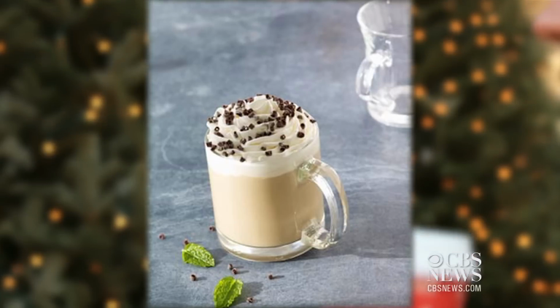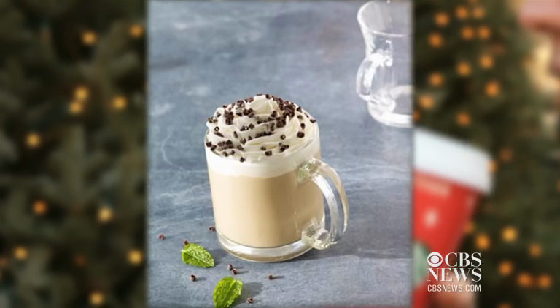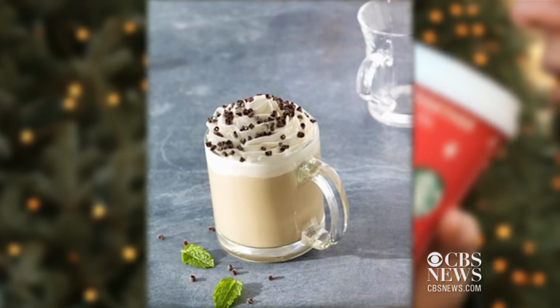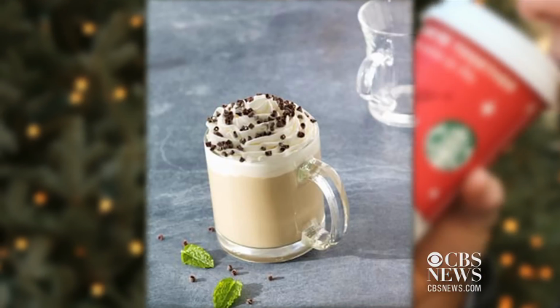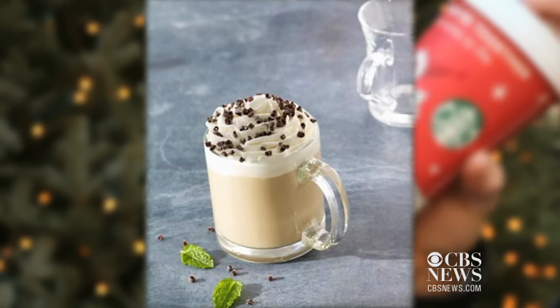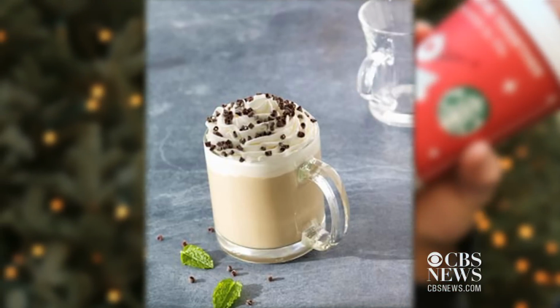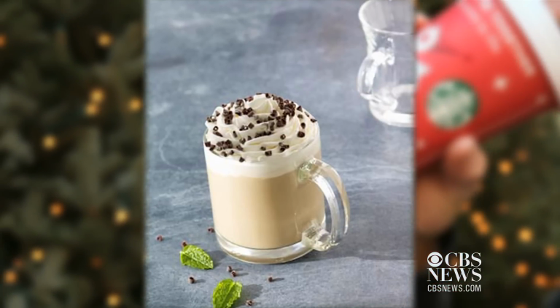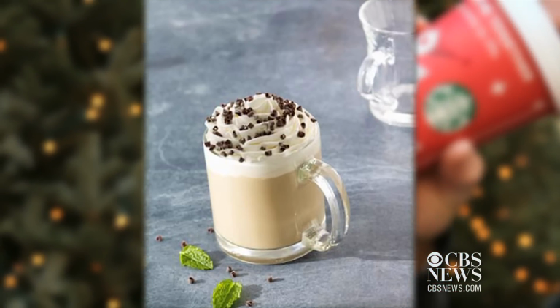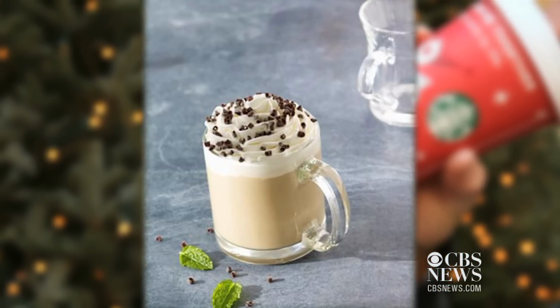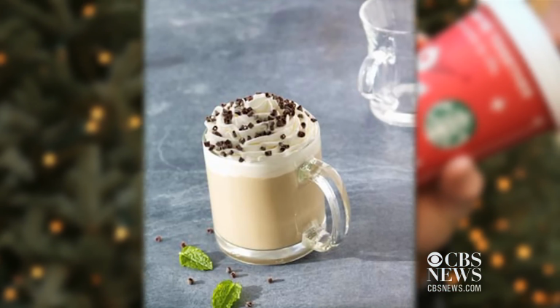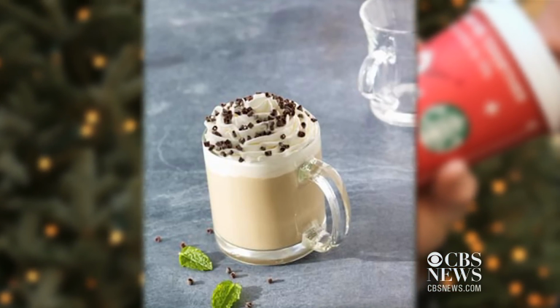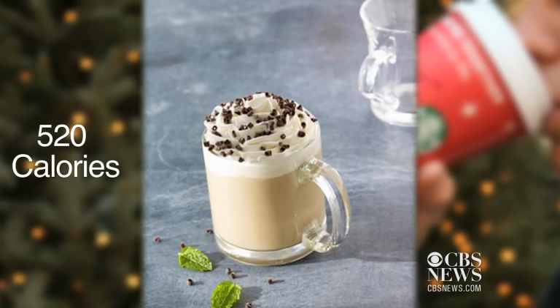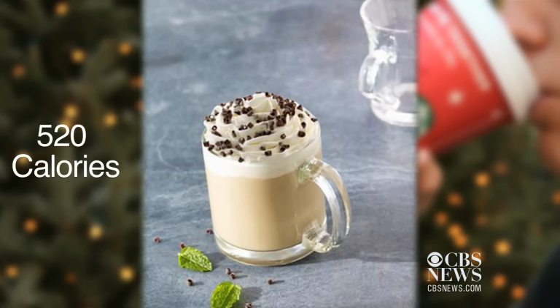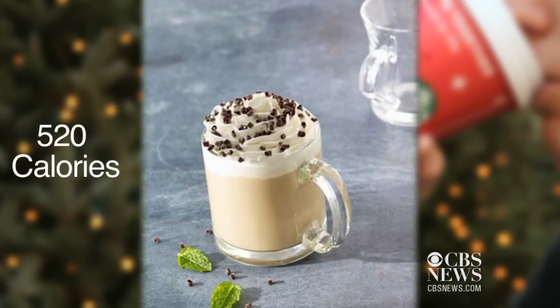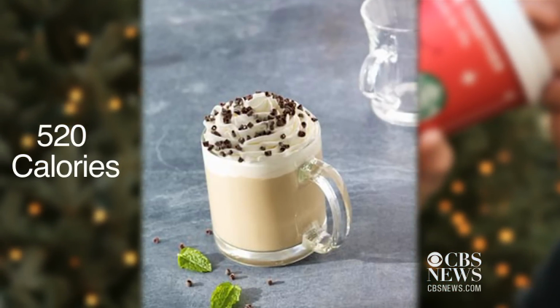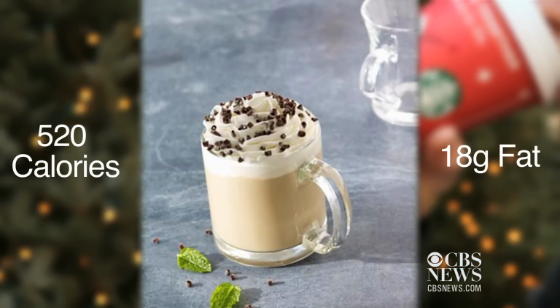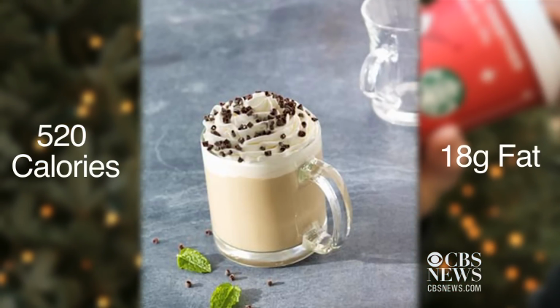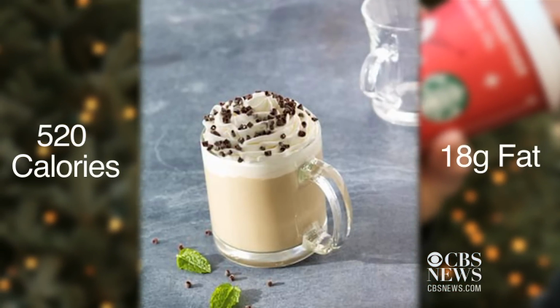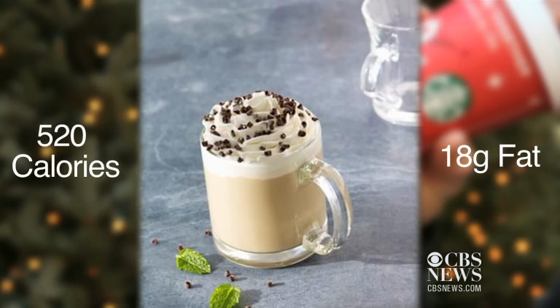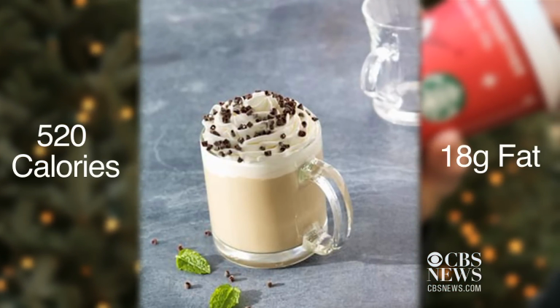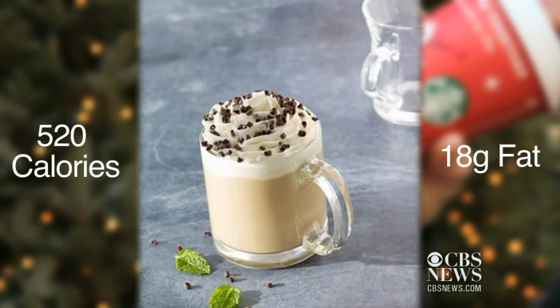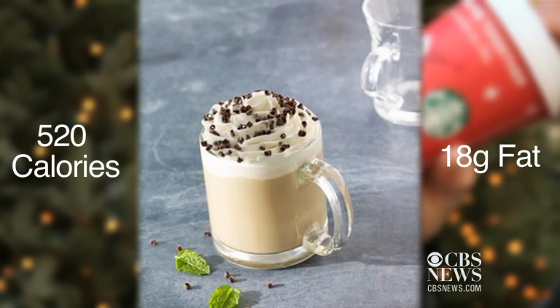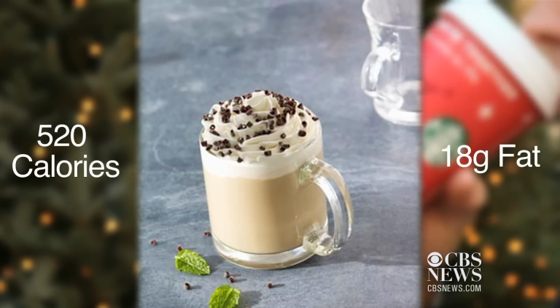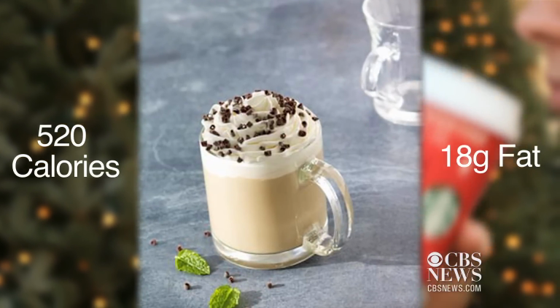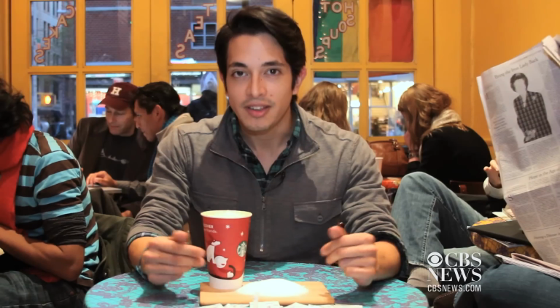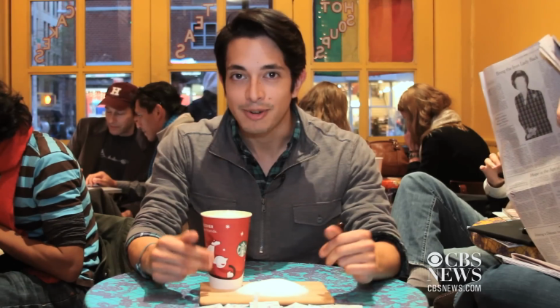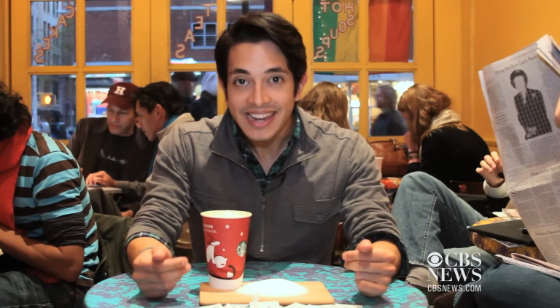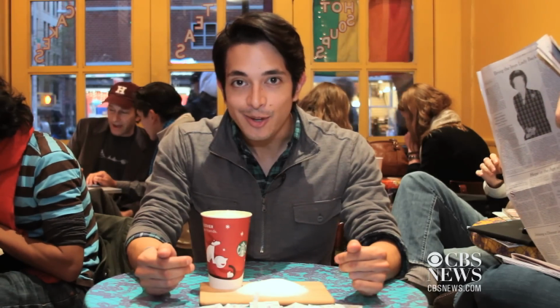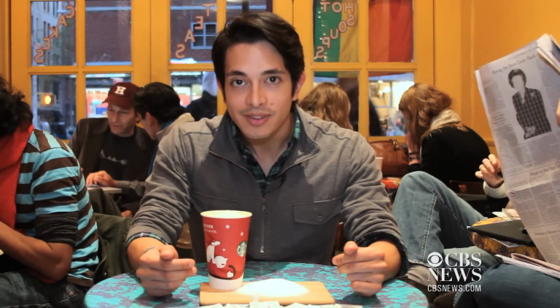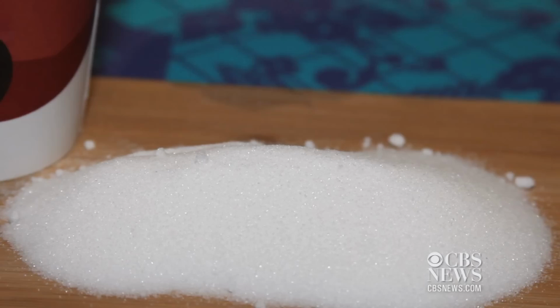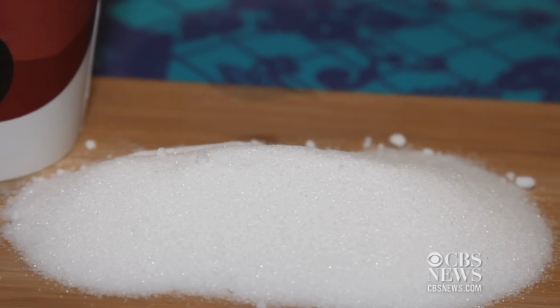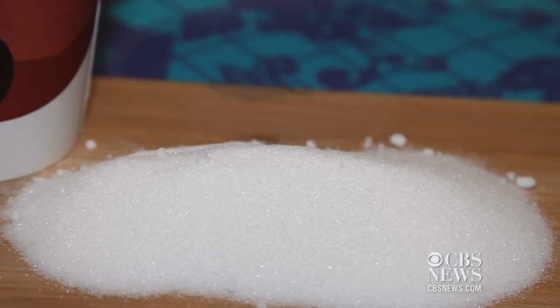Take Starbucks' peppermint white chocolate mocha. A medium has 520 calories and 18 grams of fat. But where they really get you is the sugar.